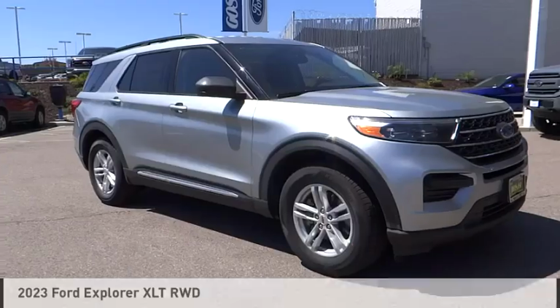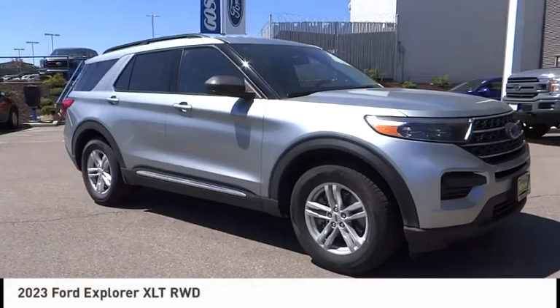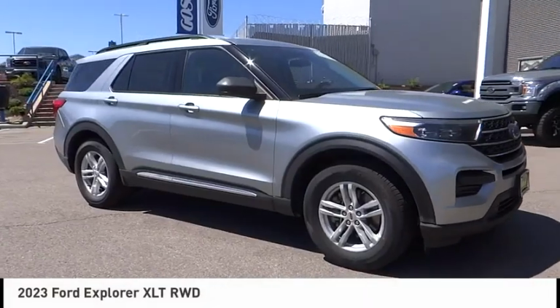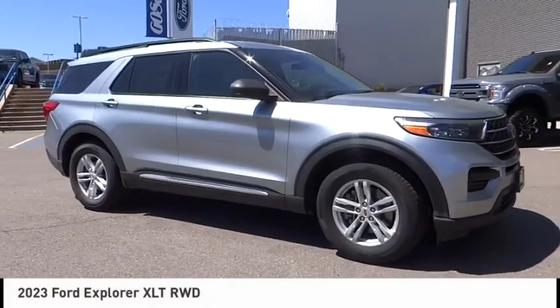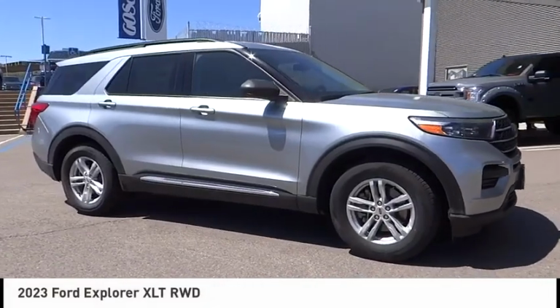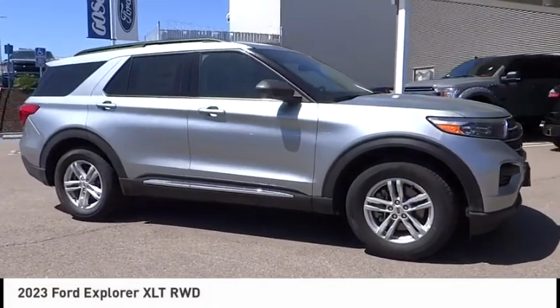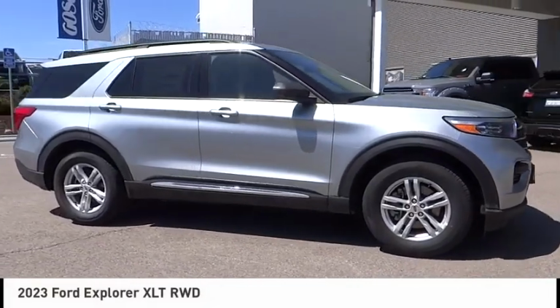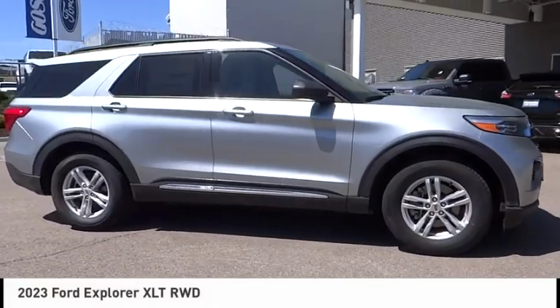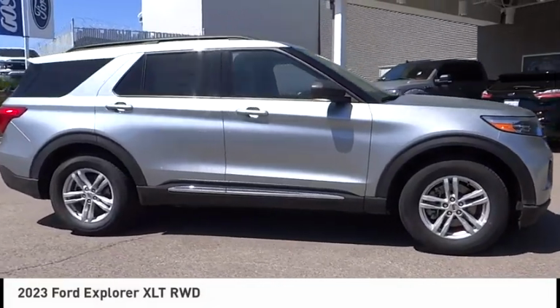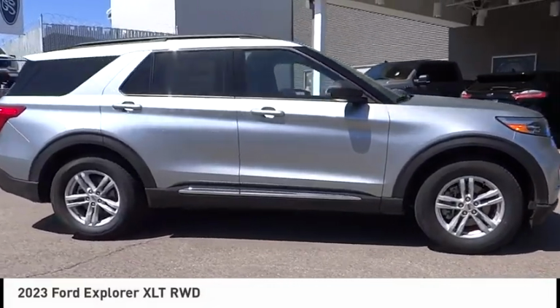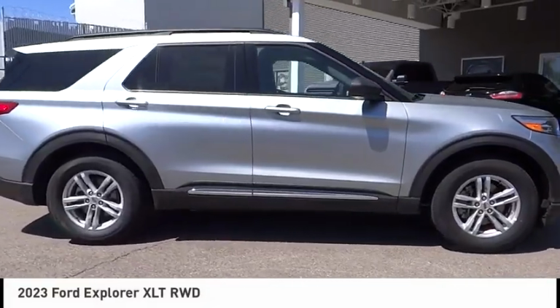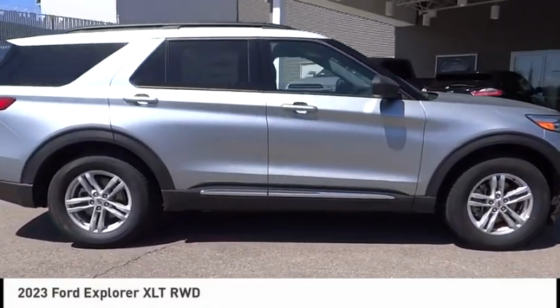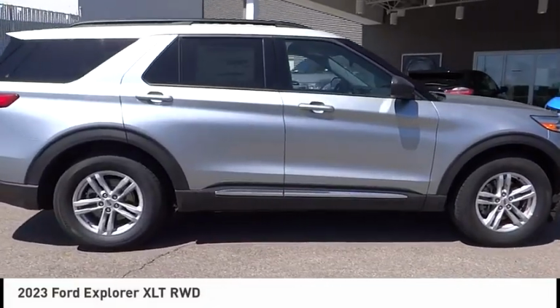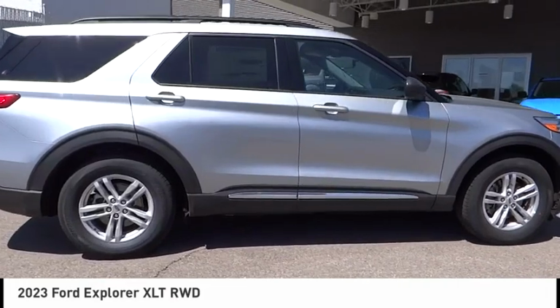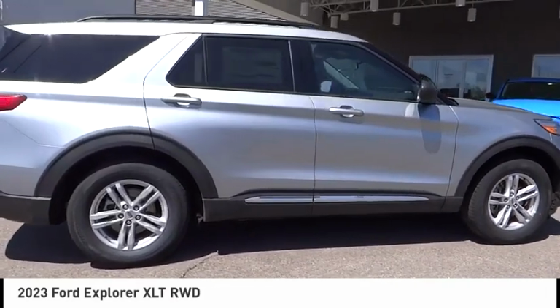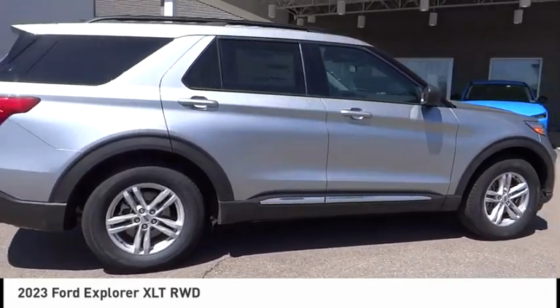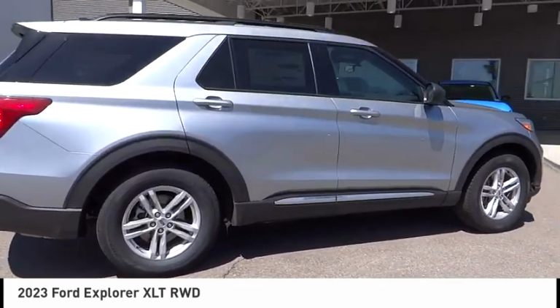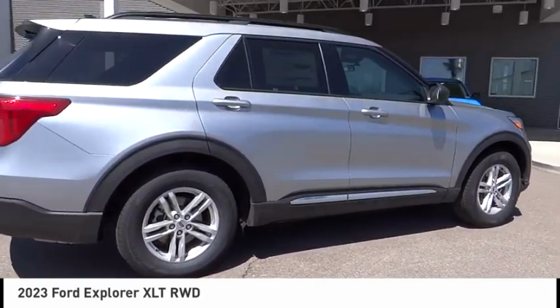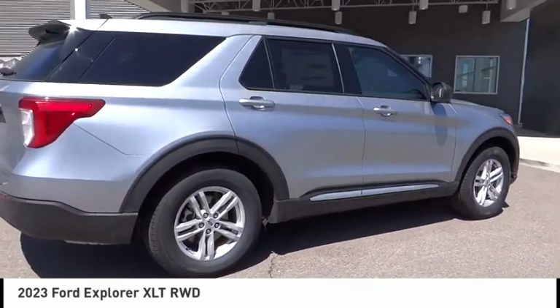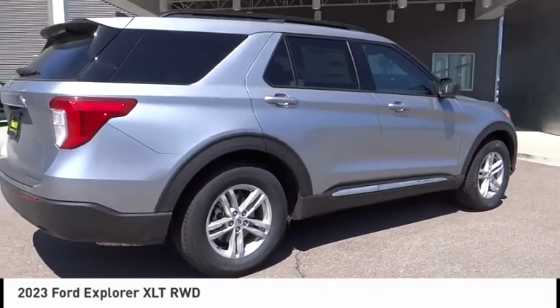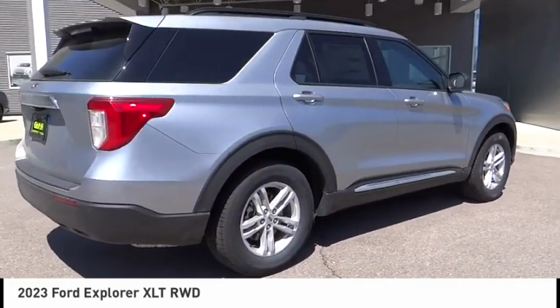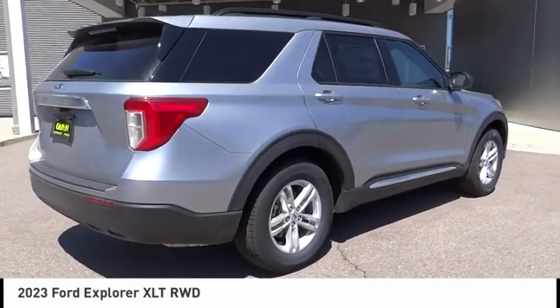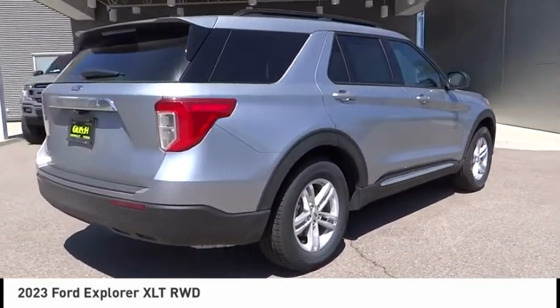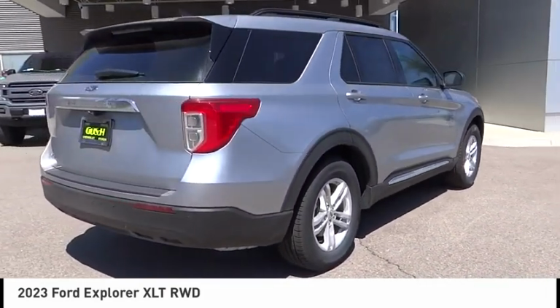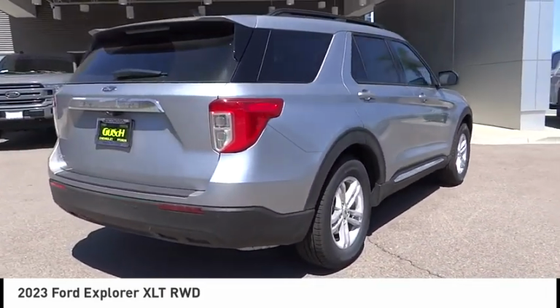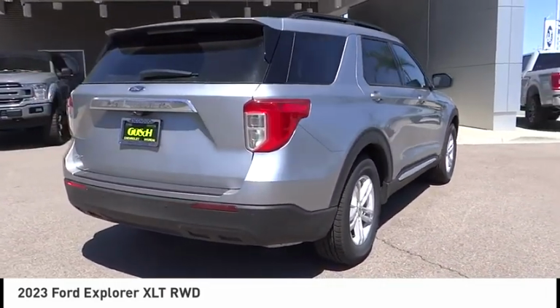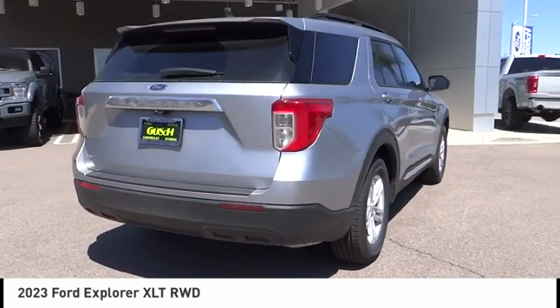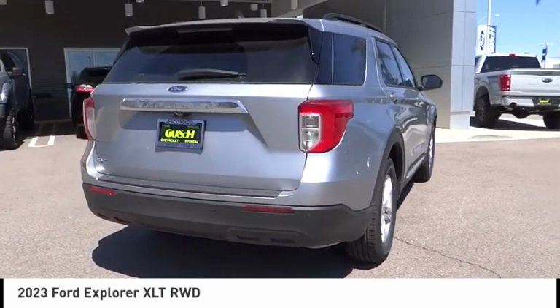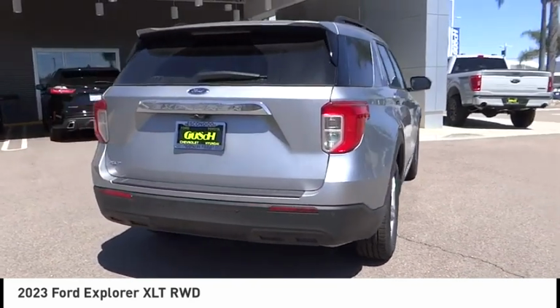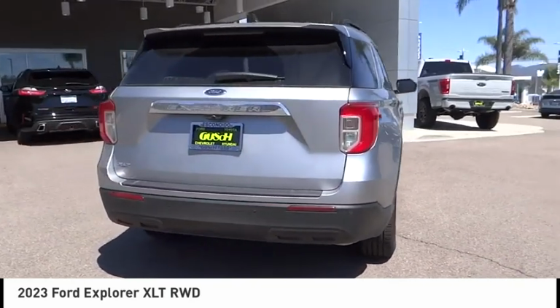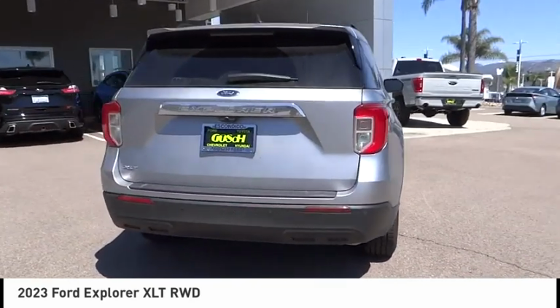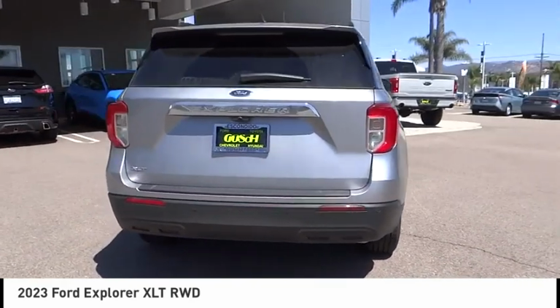Stop by and take a look at the 2023 Explorer. You've got a lot of capabilities to call on in a Ford Explorer. Don't underestimate your choices. This vehicle has less than 400 miles.